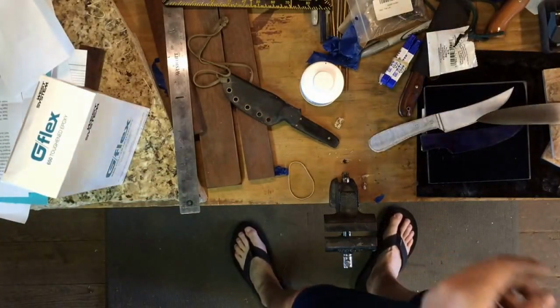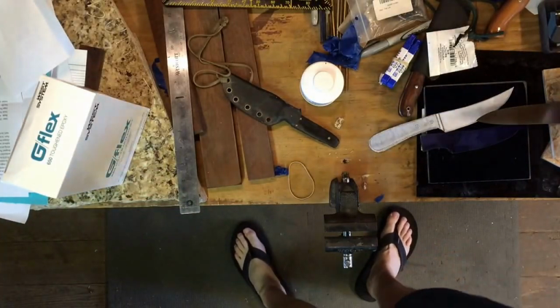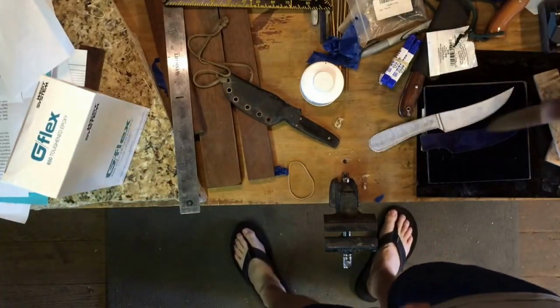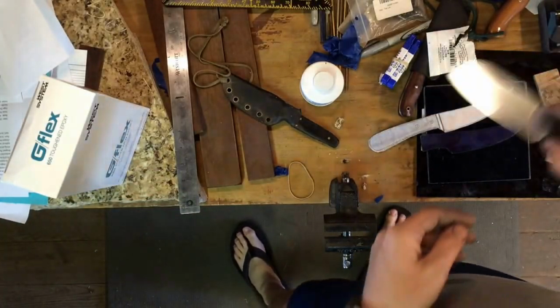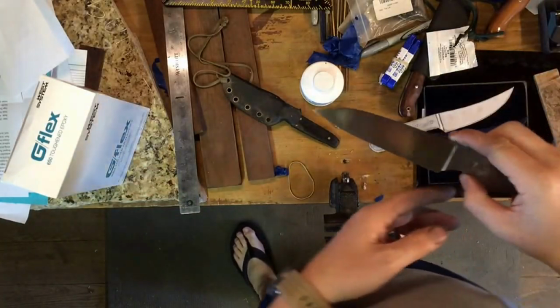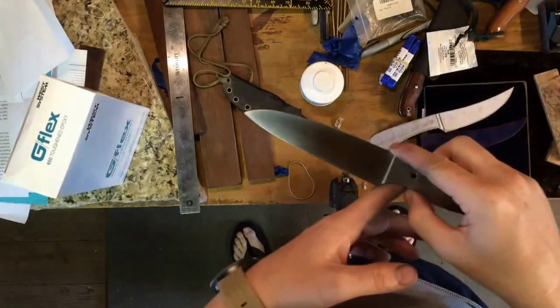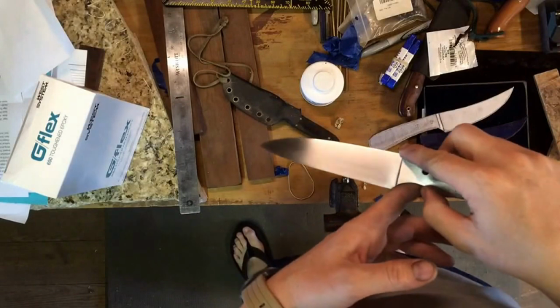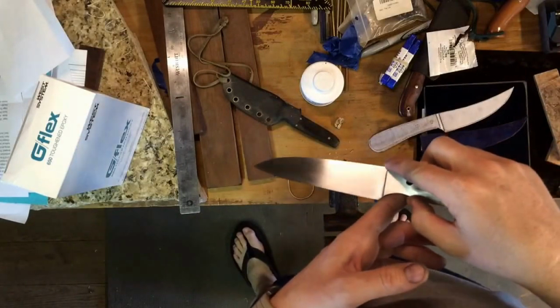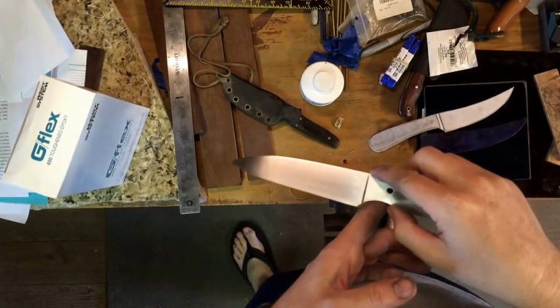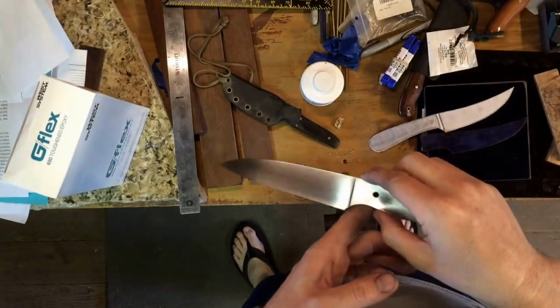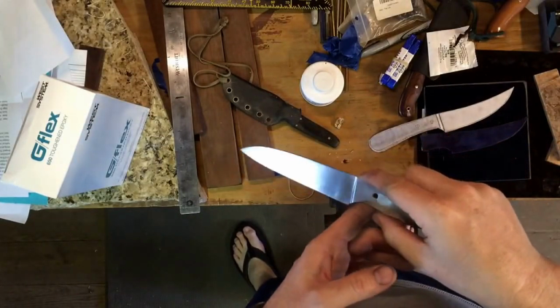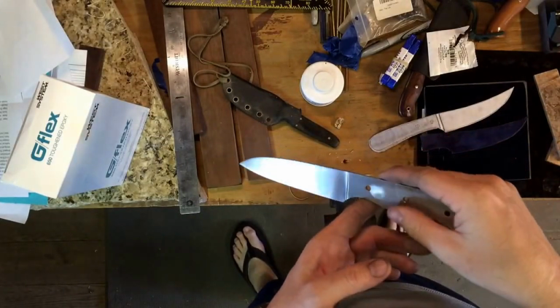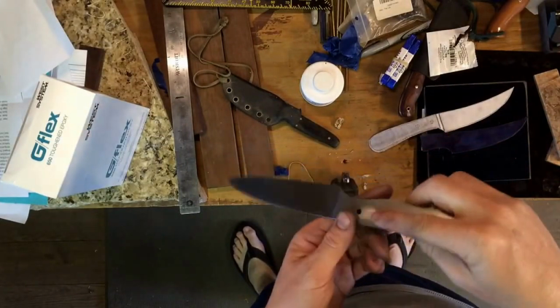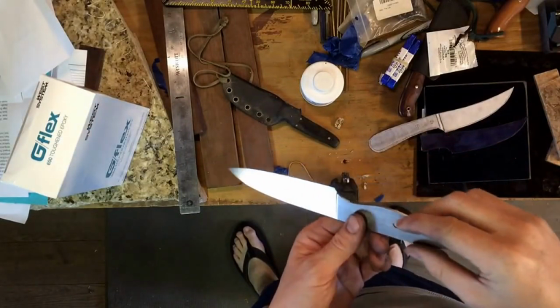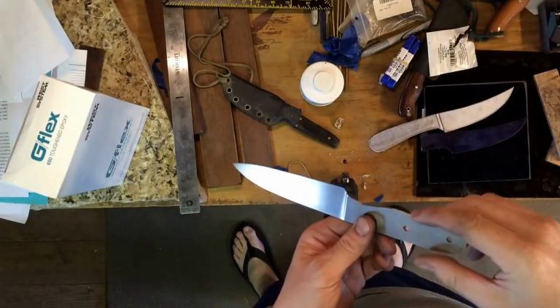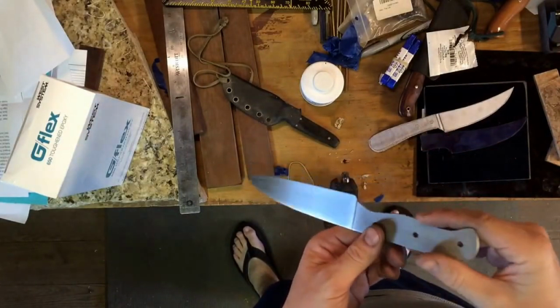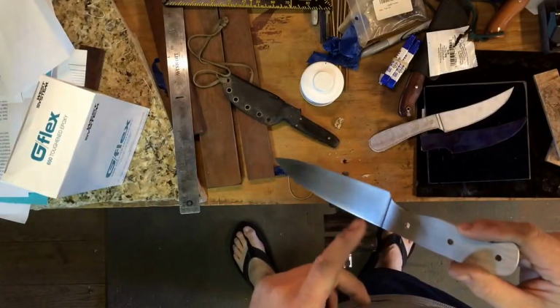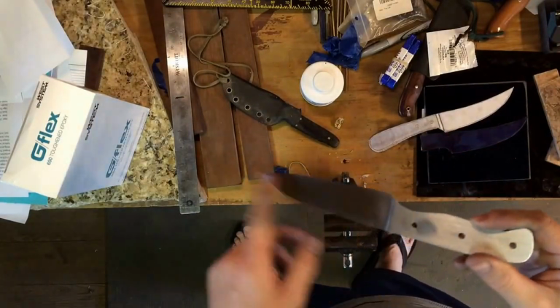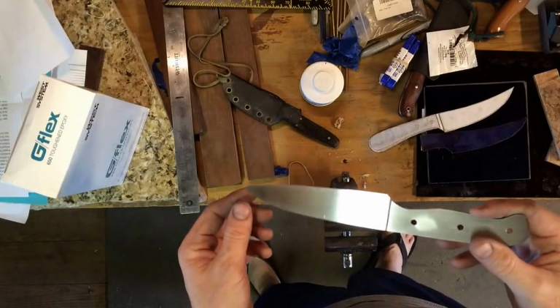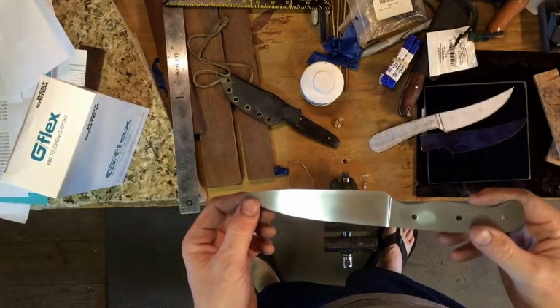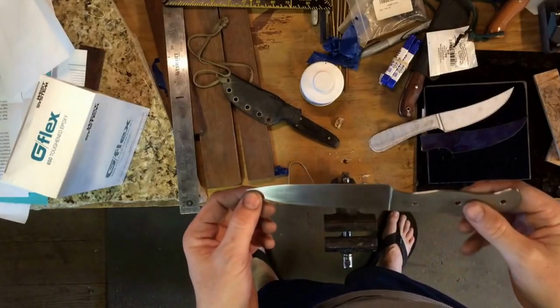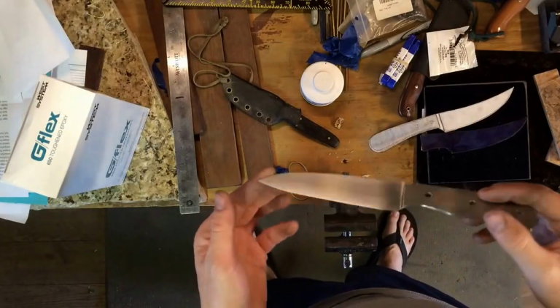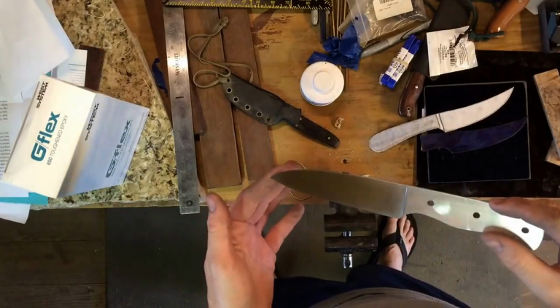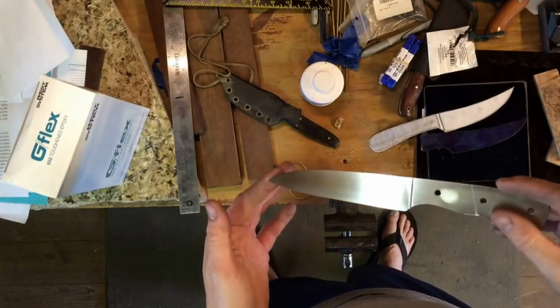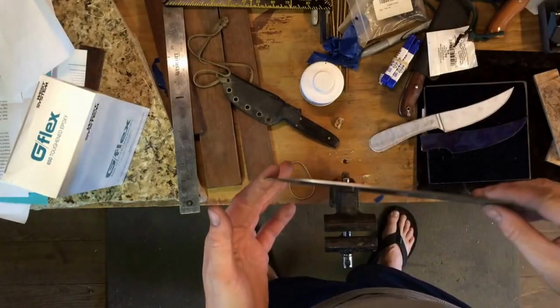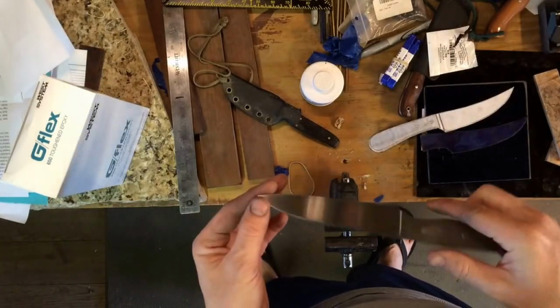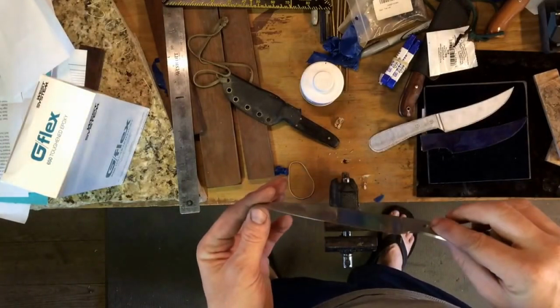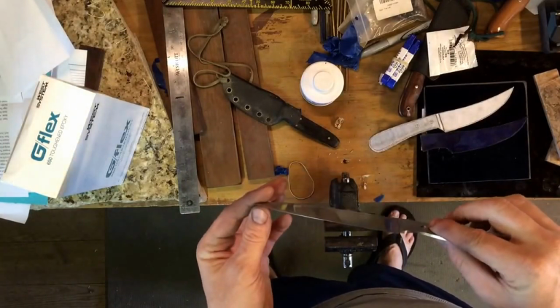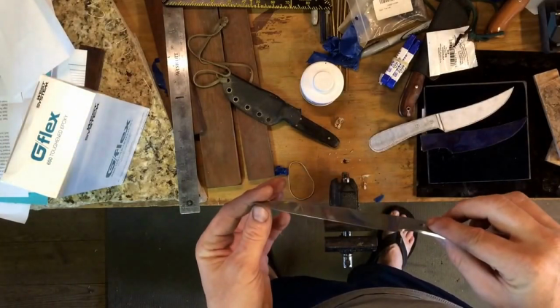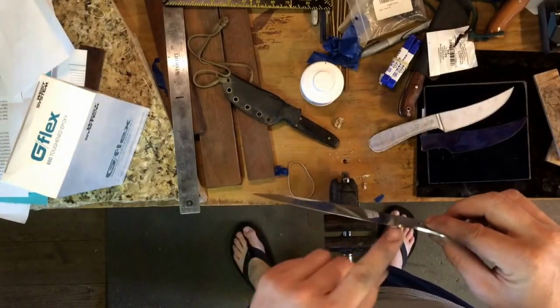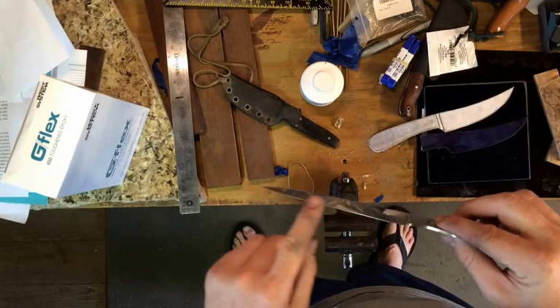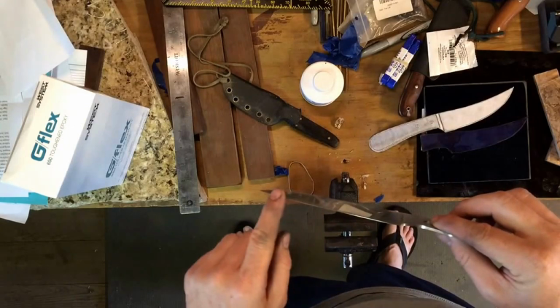Some of you may find this interesting. This knife here — you can see it's basically finished. It's got a 400 grit hand rub satin on it, with a nice lean edge.